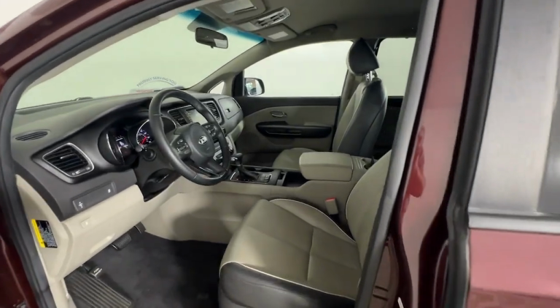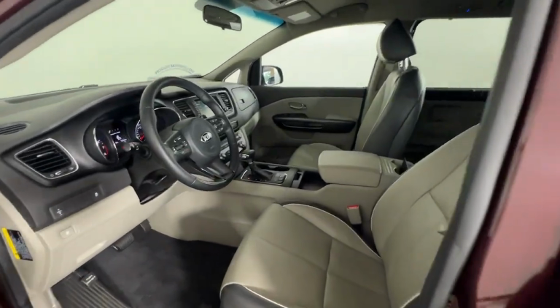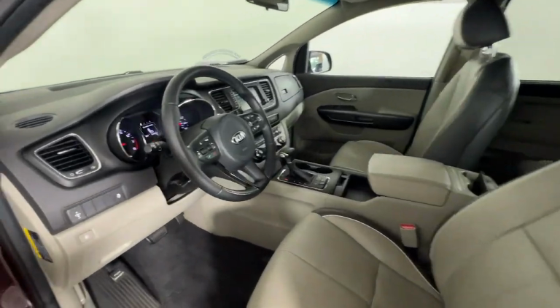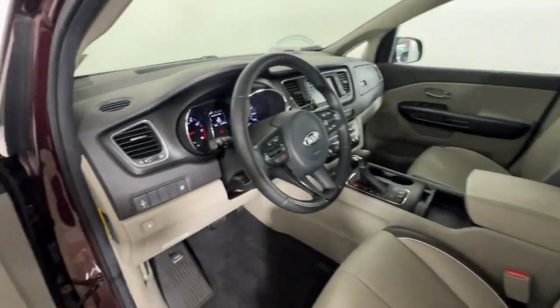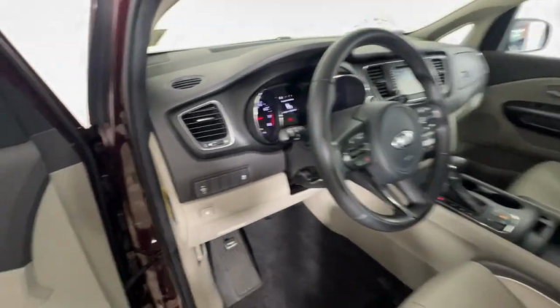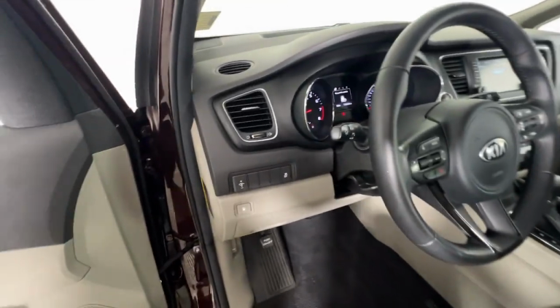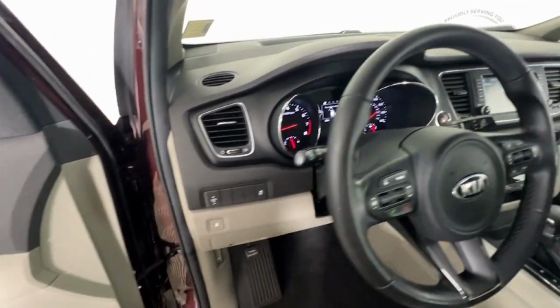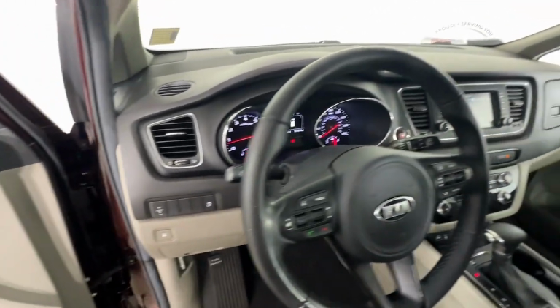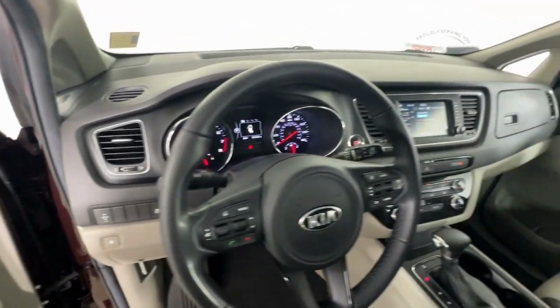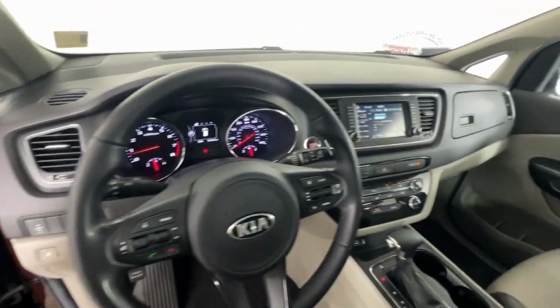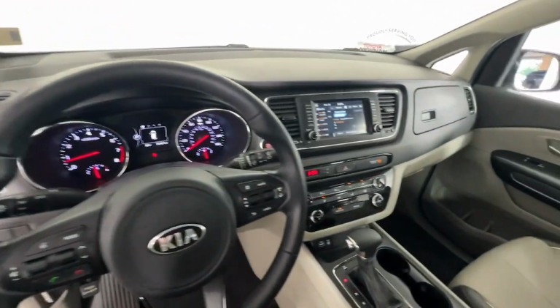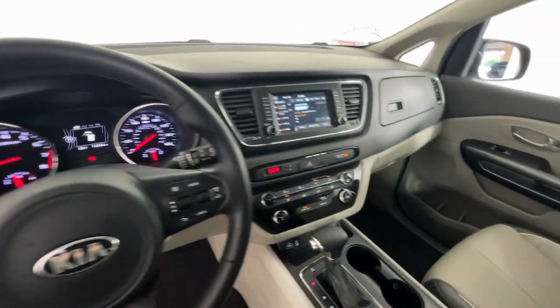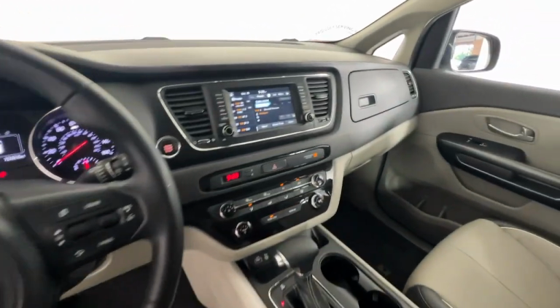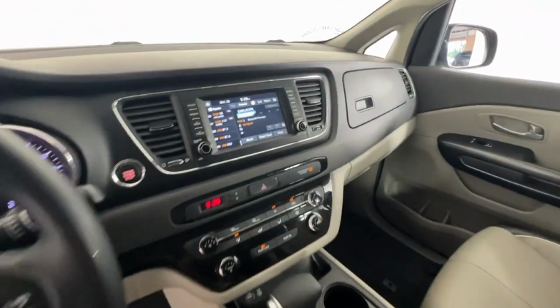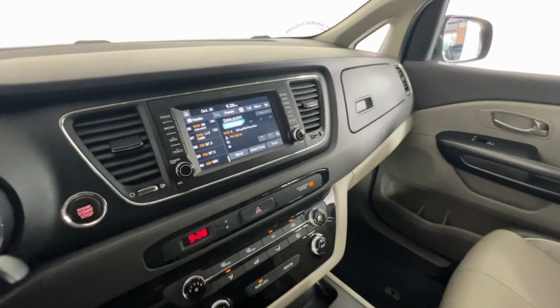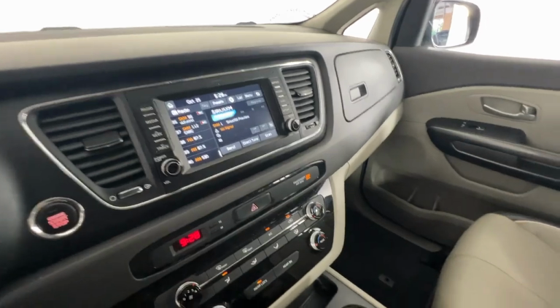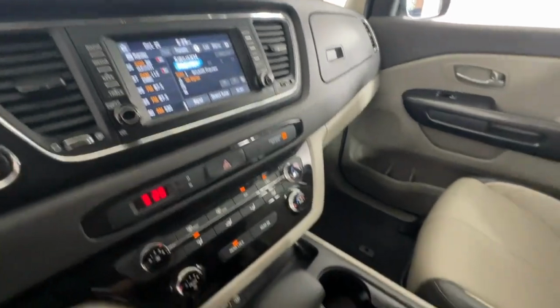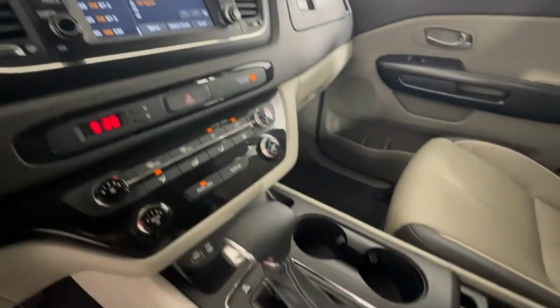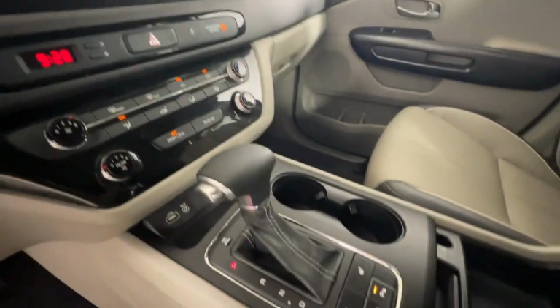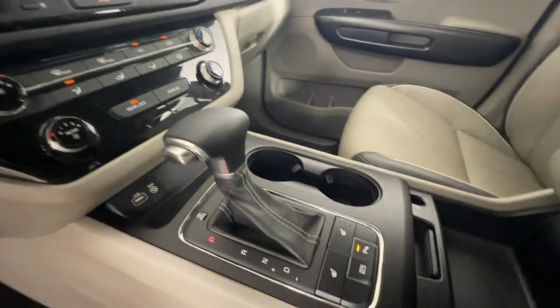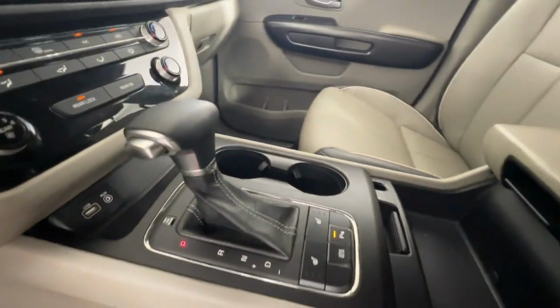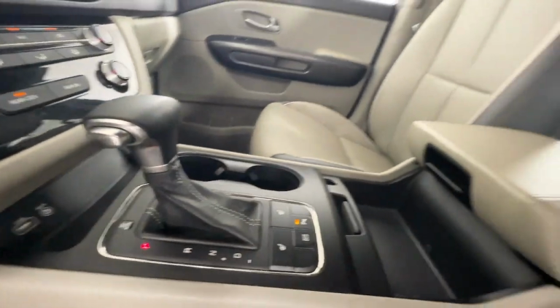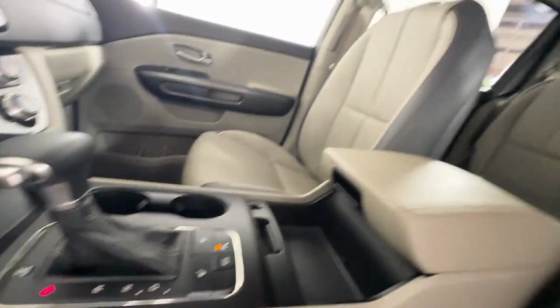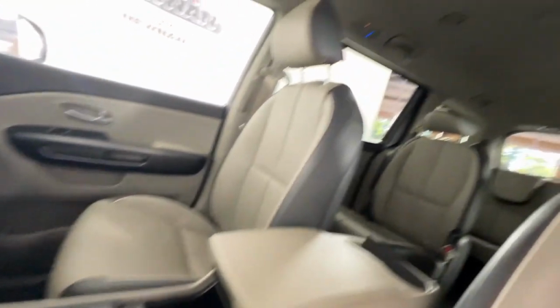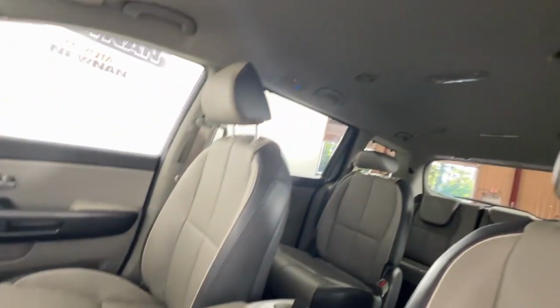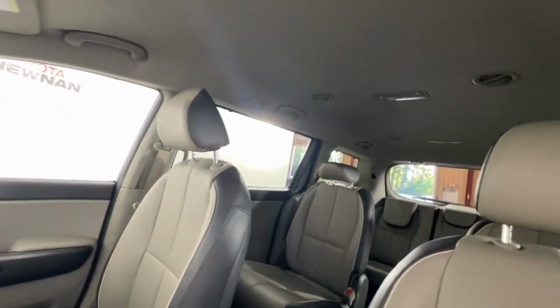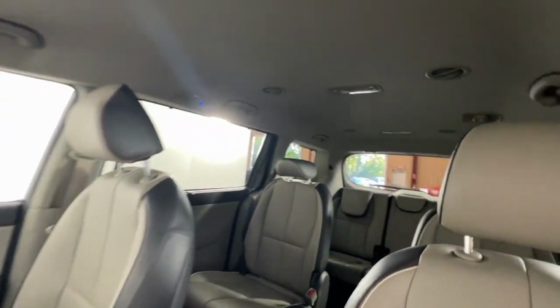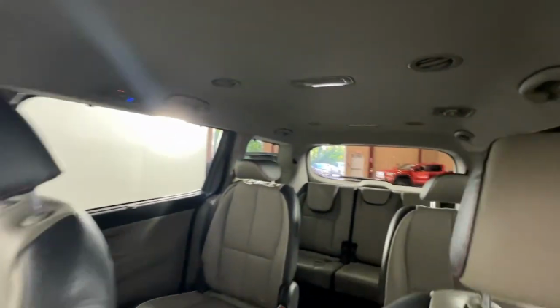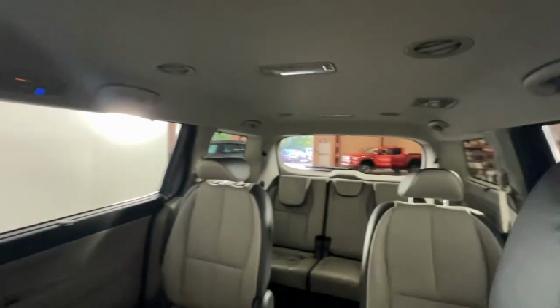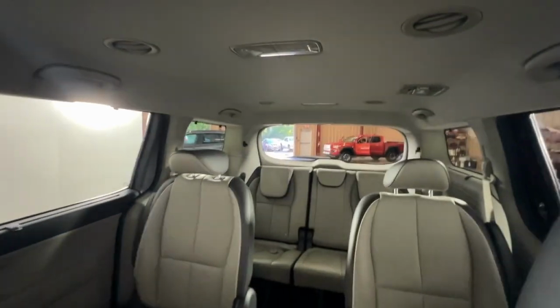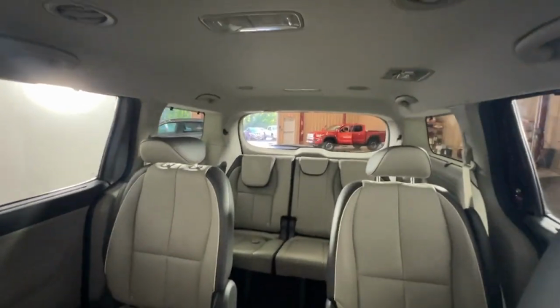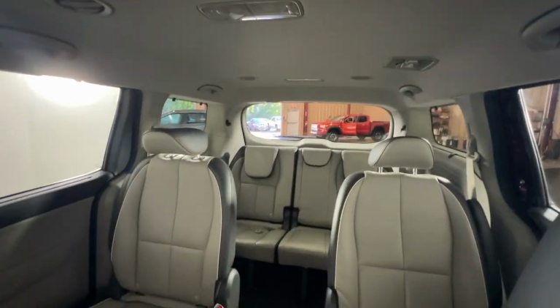Your family deserves the best. Give them the joy of comfortable cruising in this safe and stylish Sedona. Our team will give you an outstanding test drive experience. Stop in today.